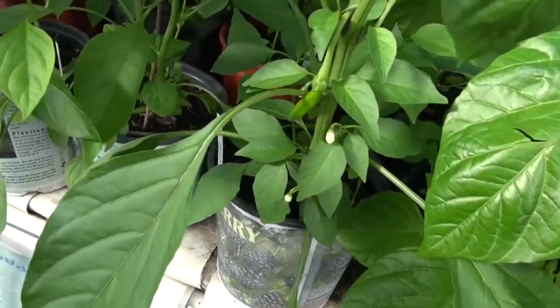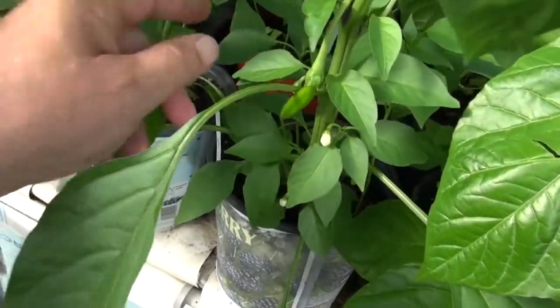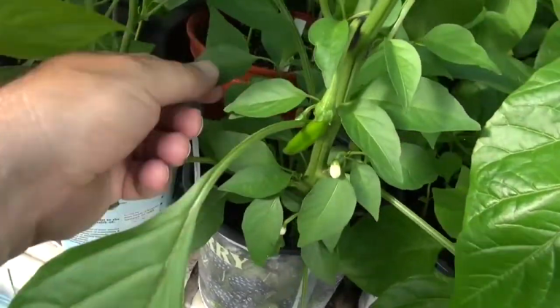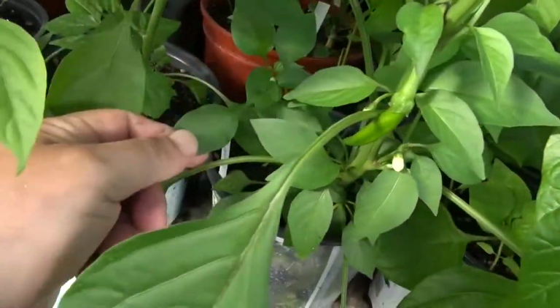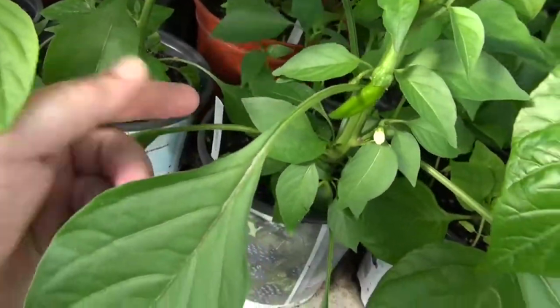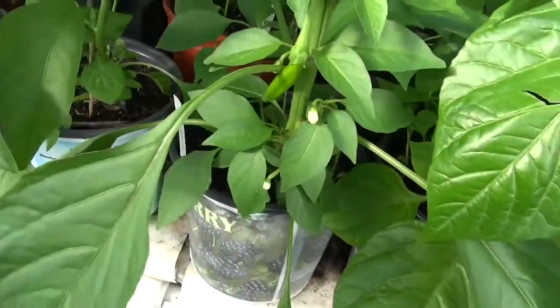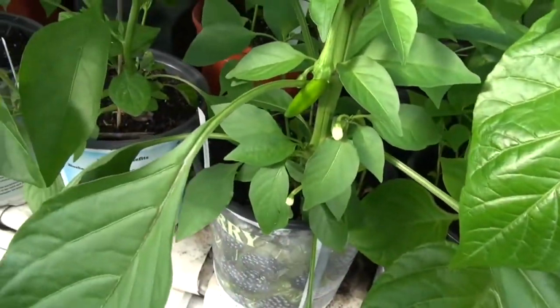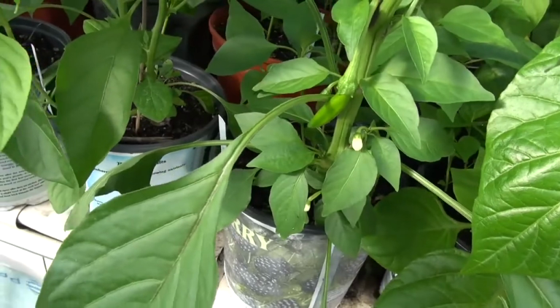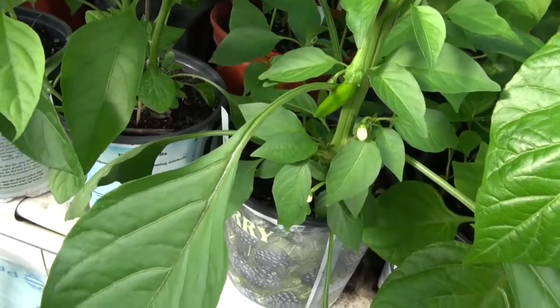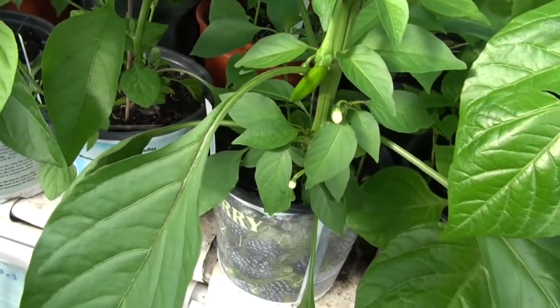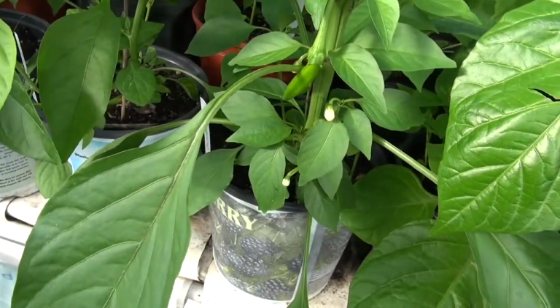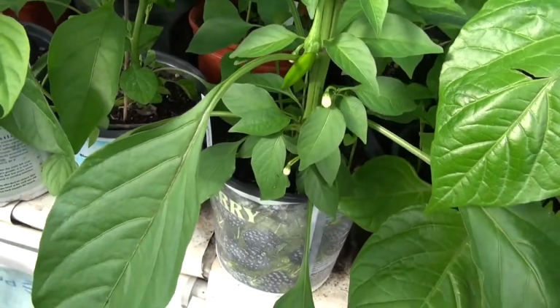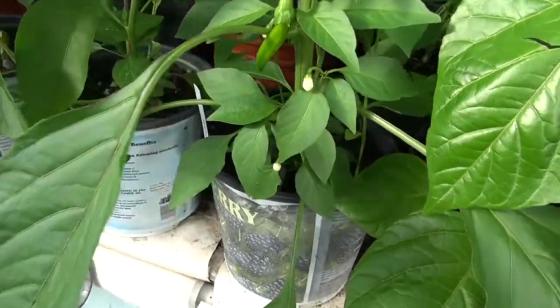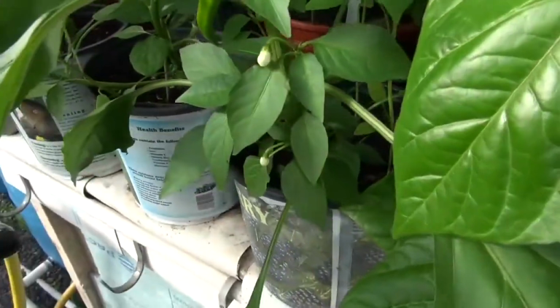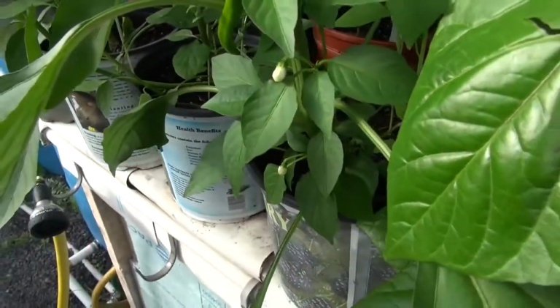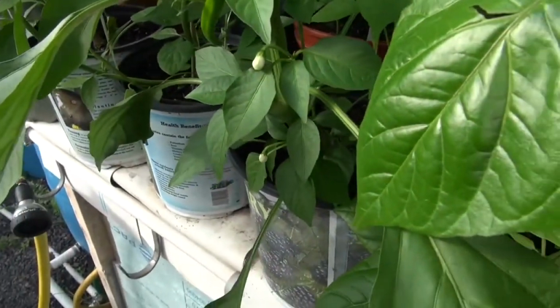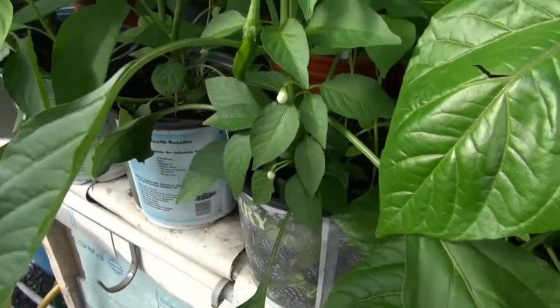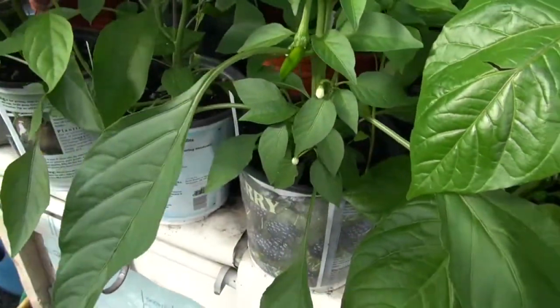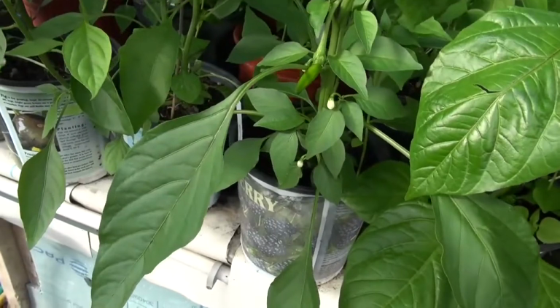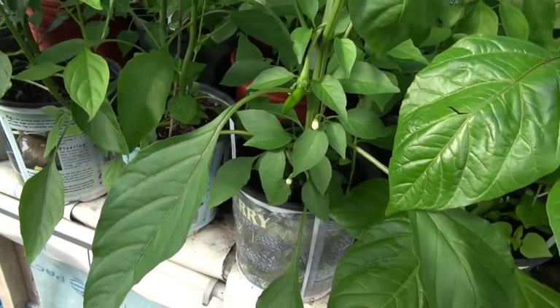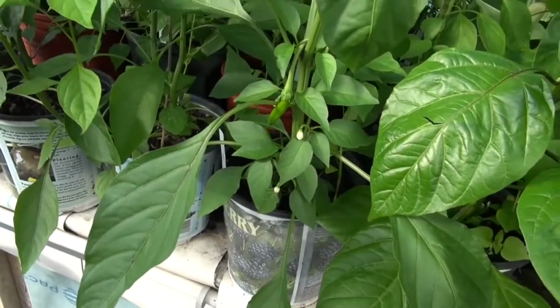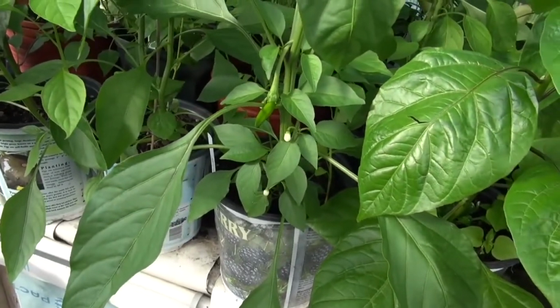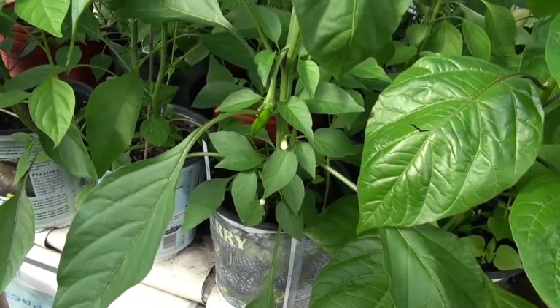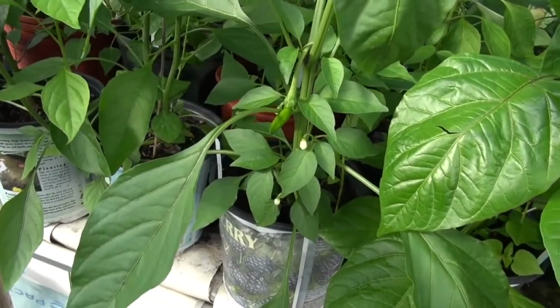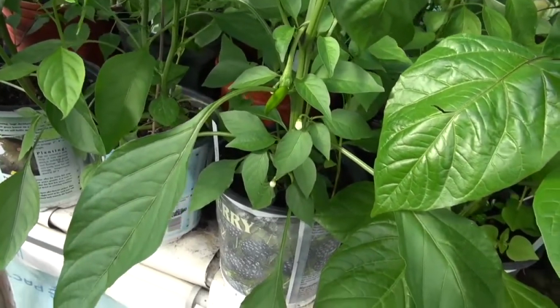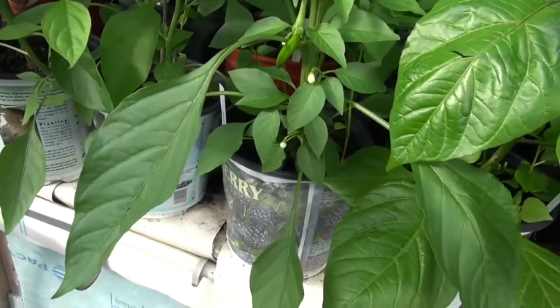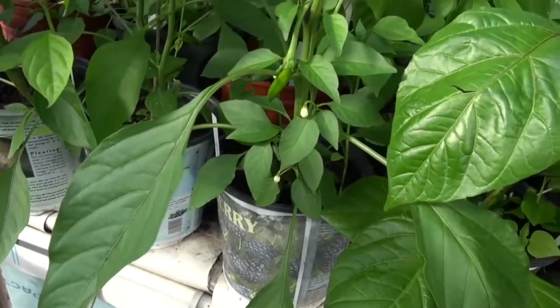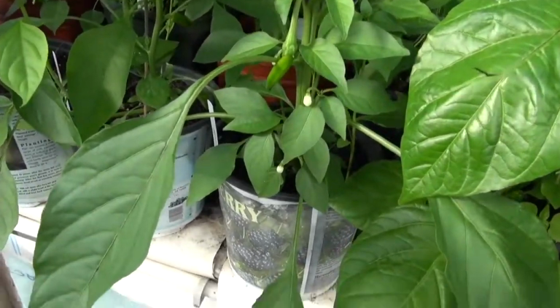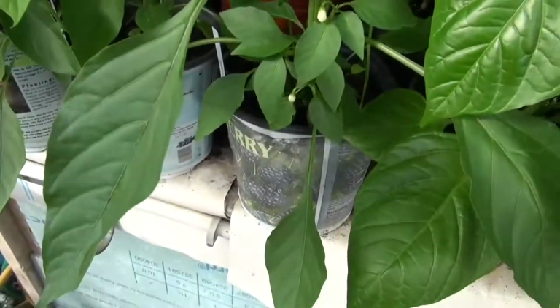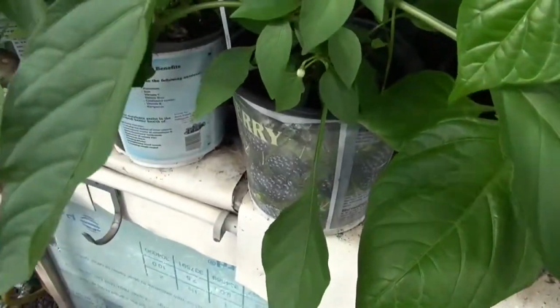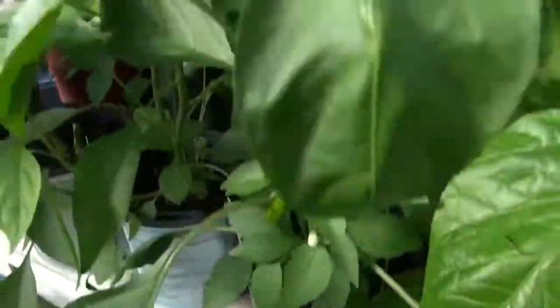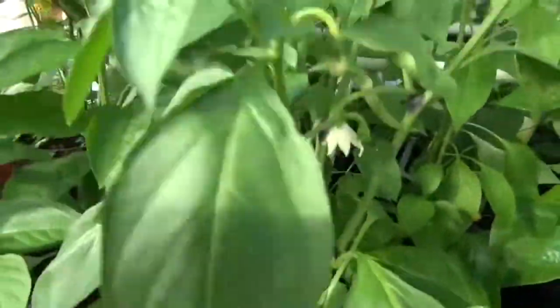Now I've got all these other pepper plants like suckers, and I'm not sure what to do with them — whether I should just yank them or what. It's a done deal now anyway. But this is the cowhorn pepper.